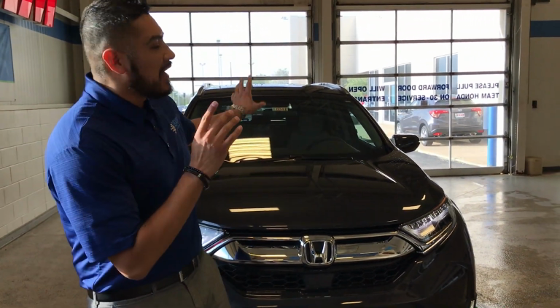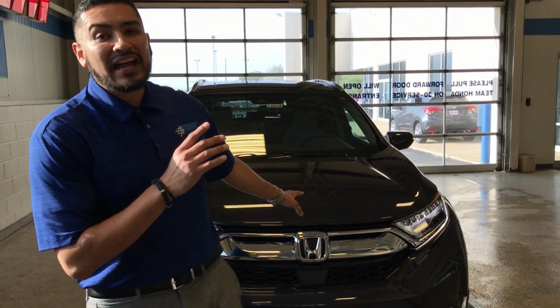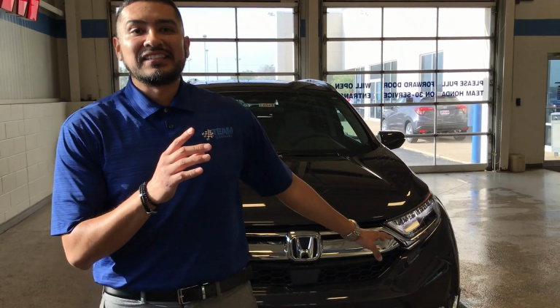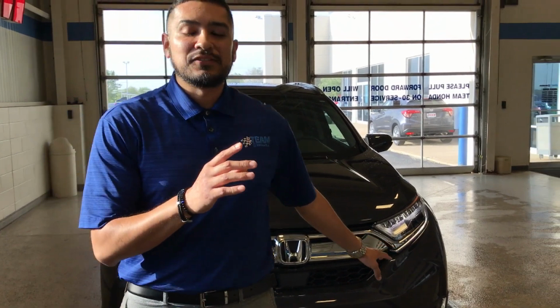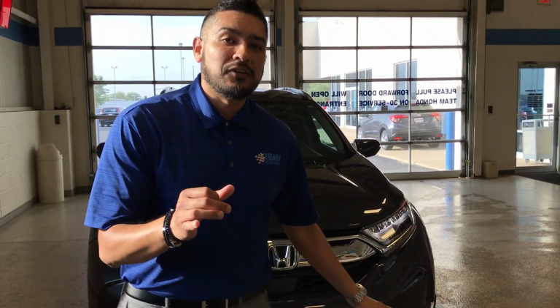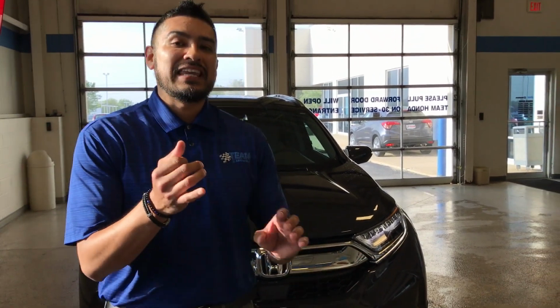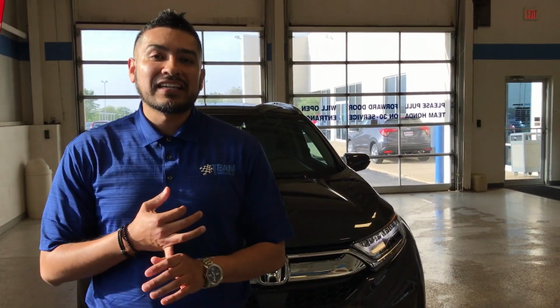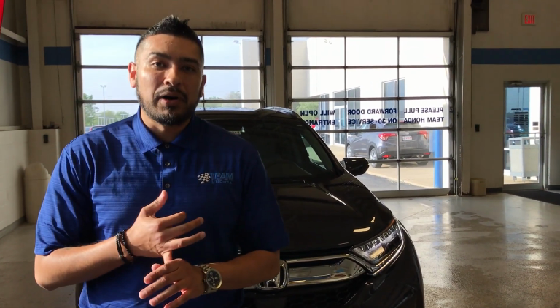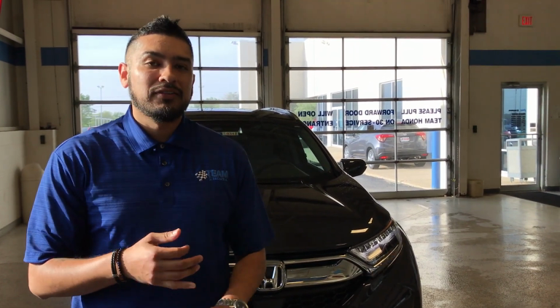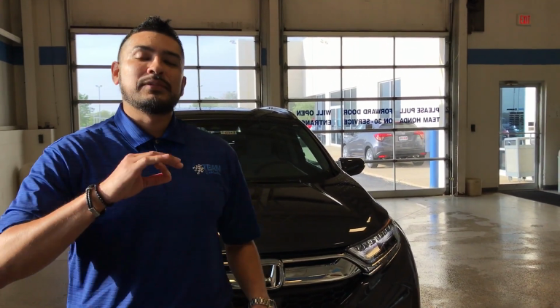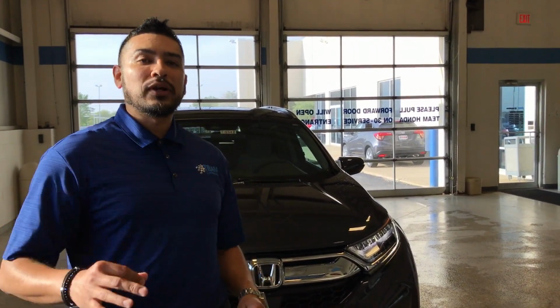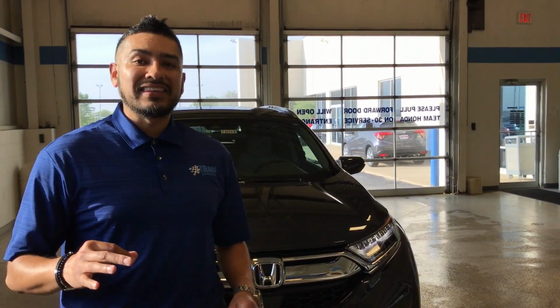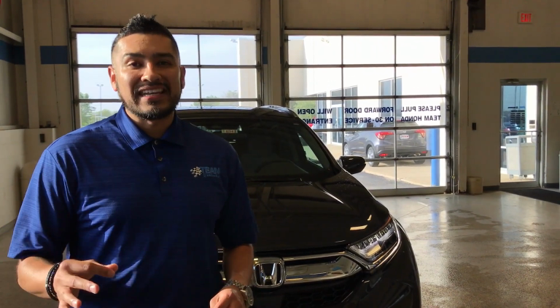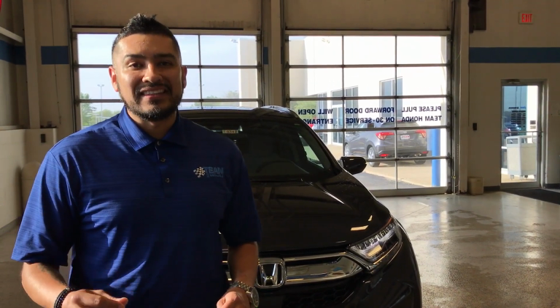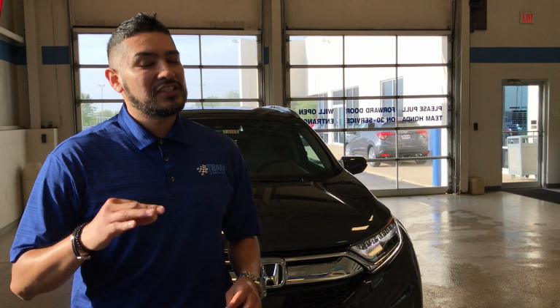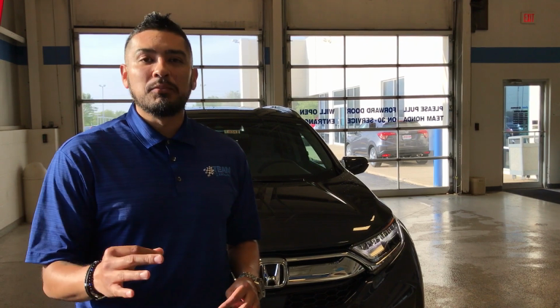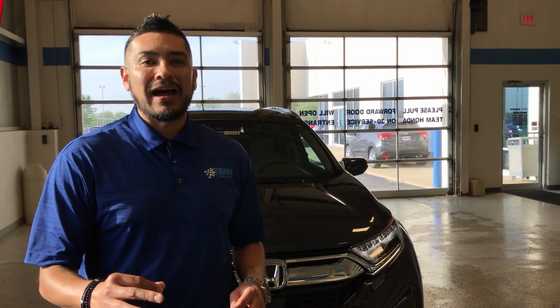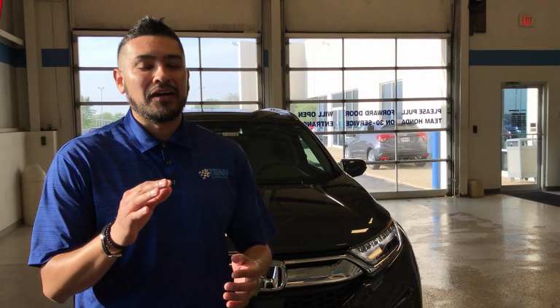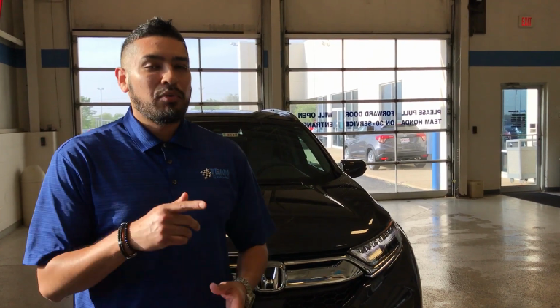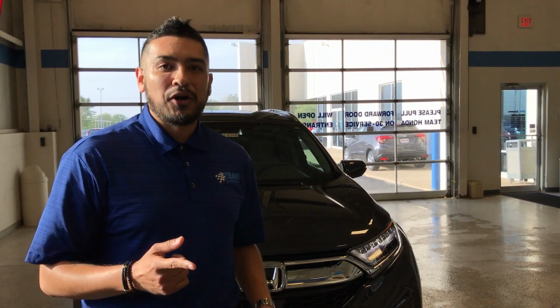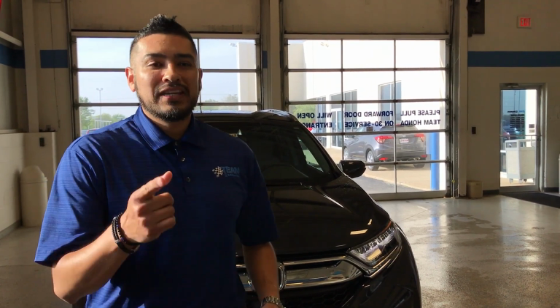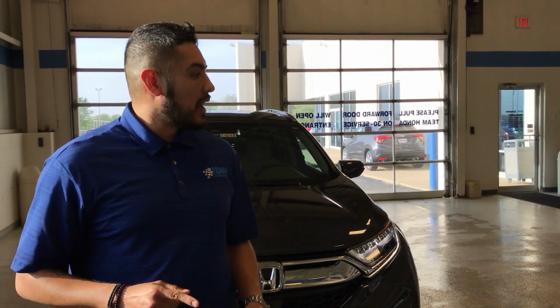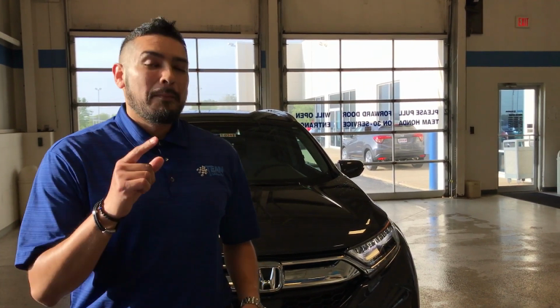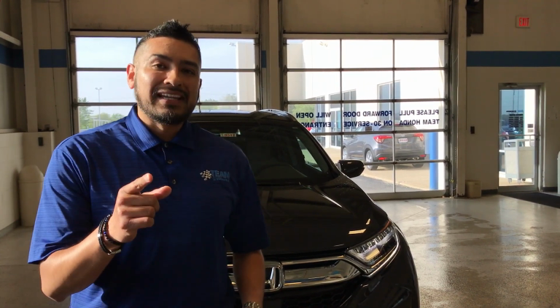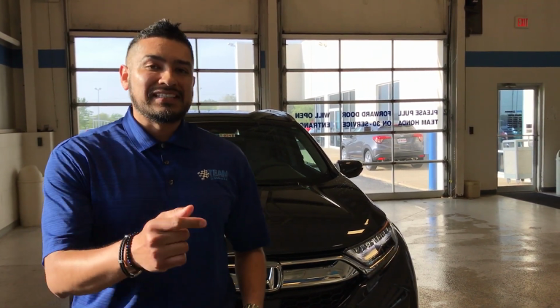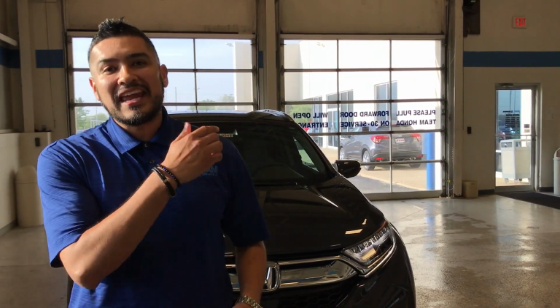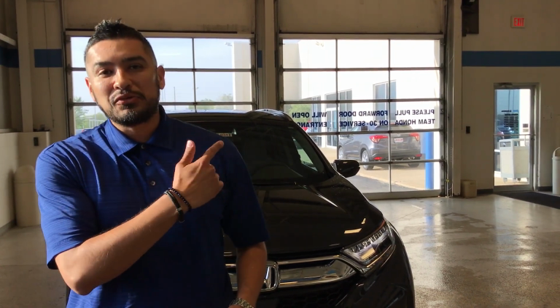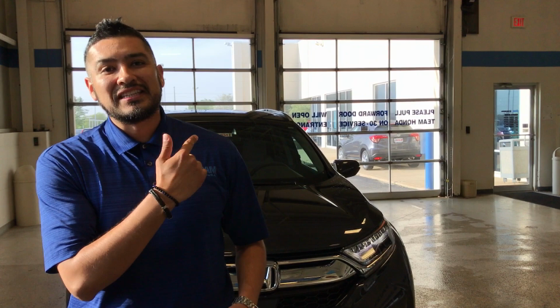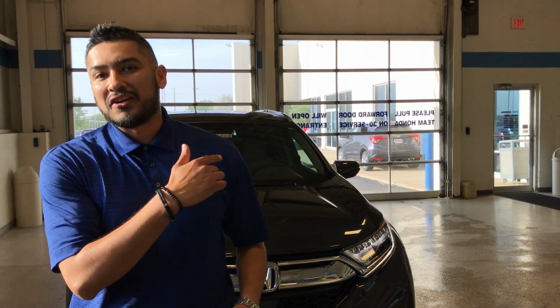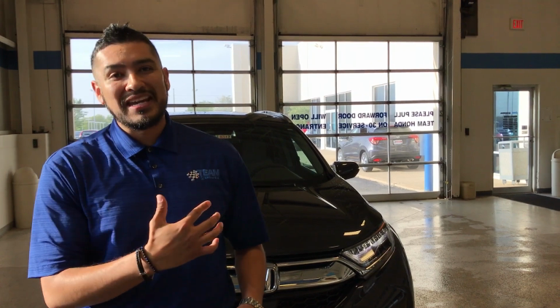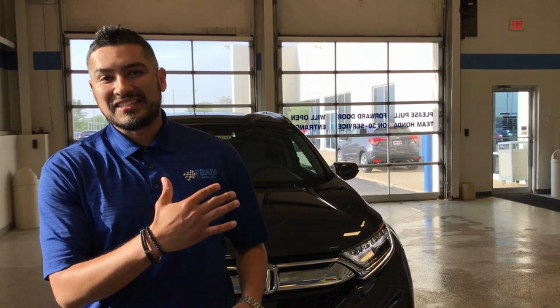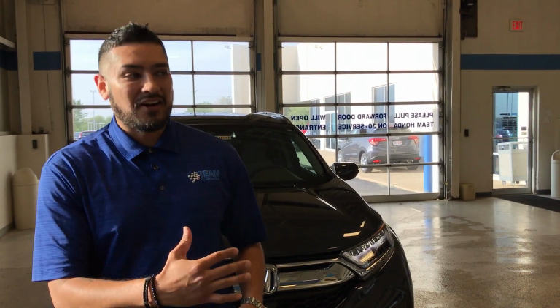We've got Honda Sensing on this vehicle on EX and above. I'm so excited that Honda did this — smart move by Honda. But Honda Sensing is the reason this car, to me, is the car.